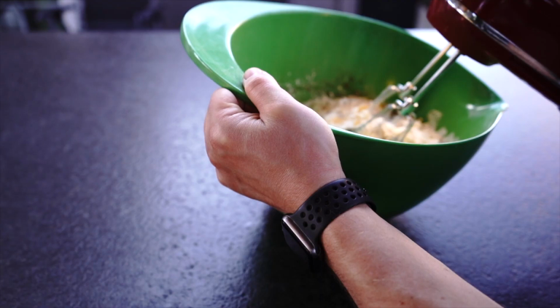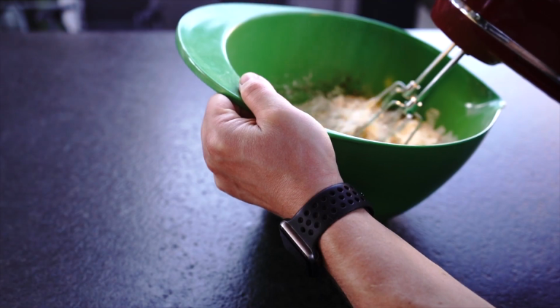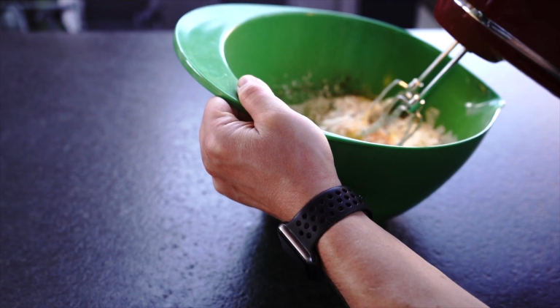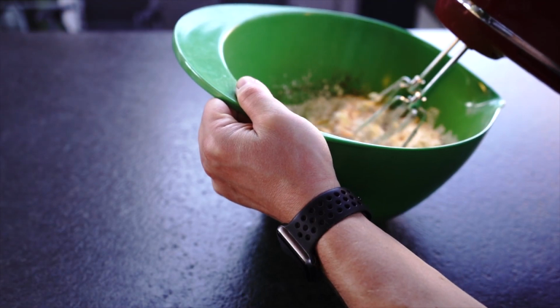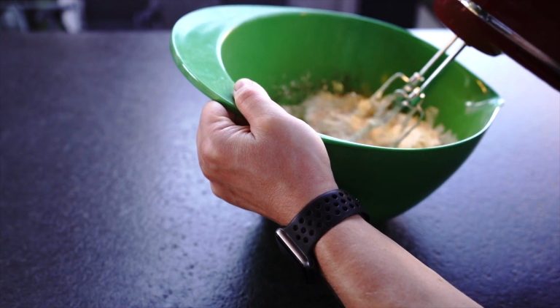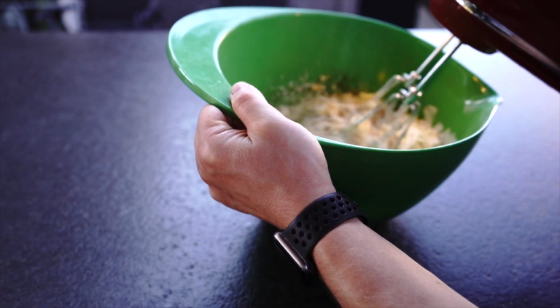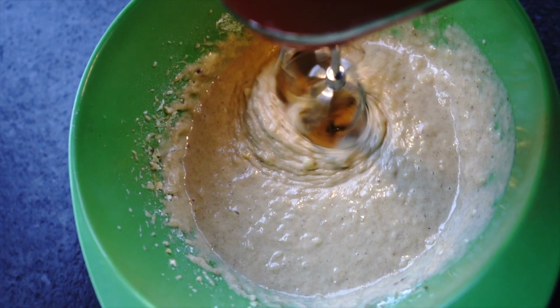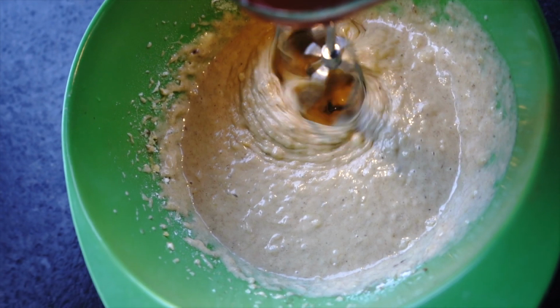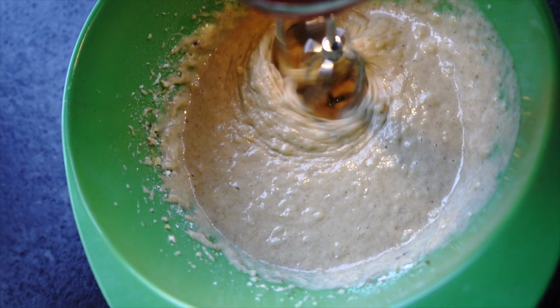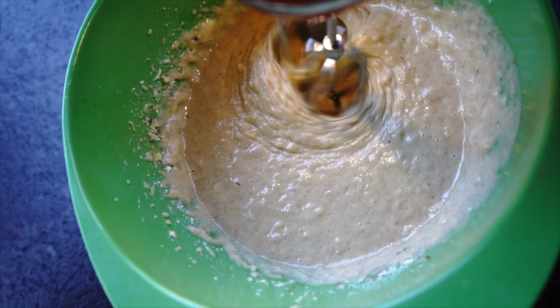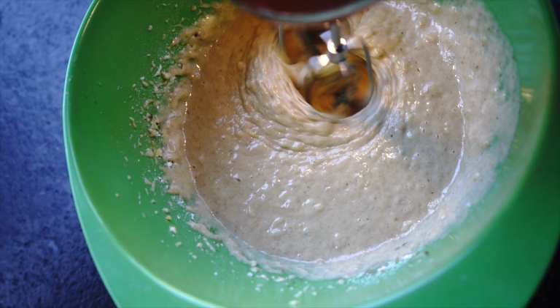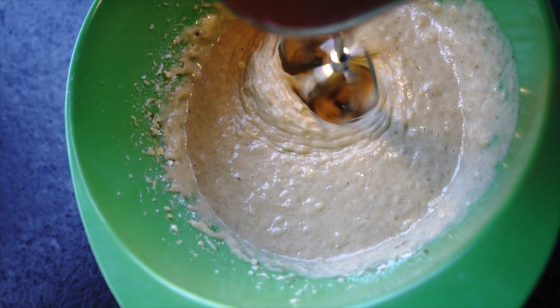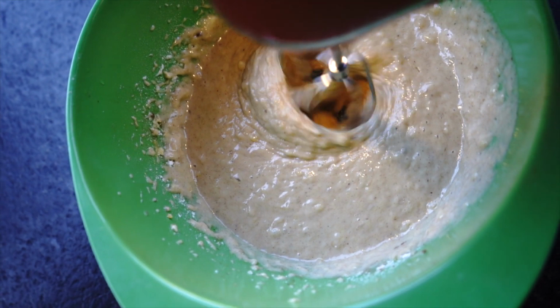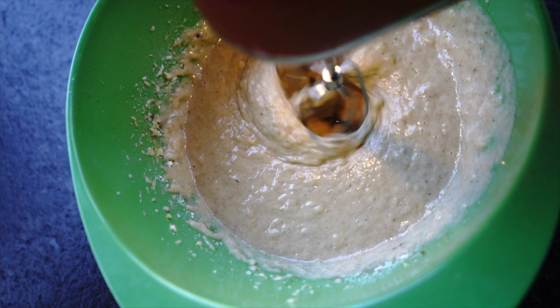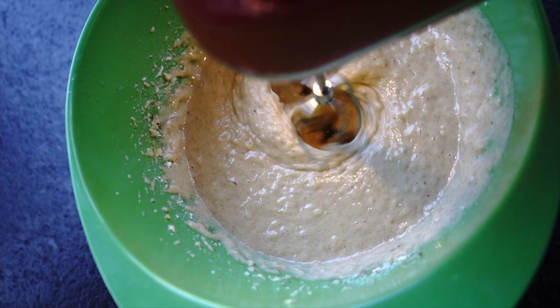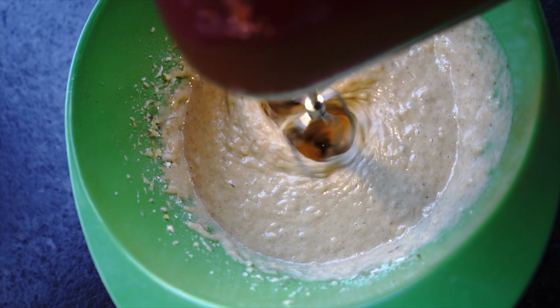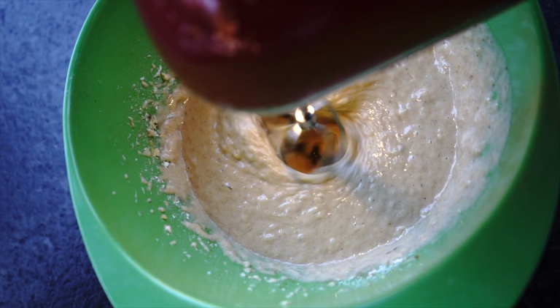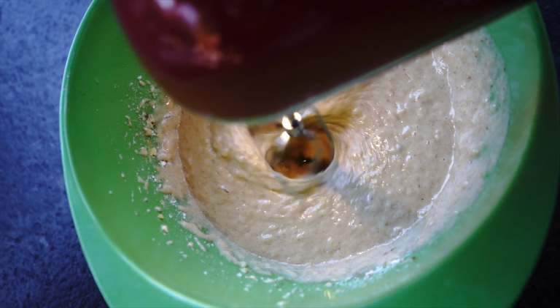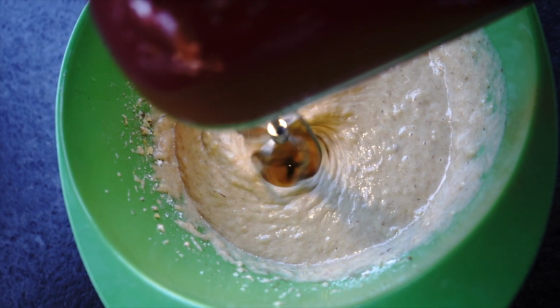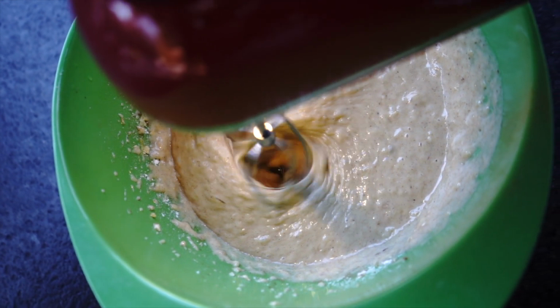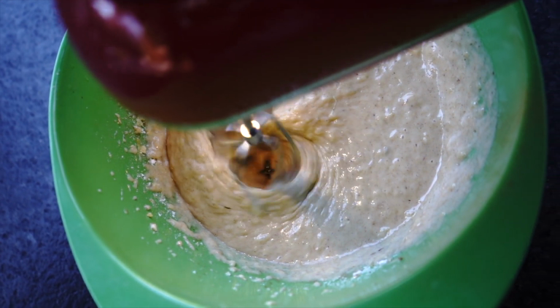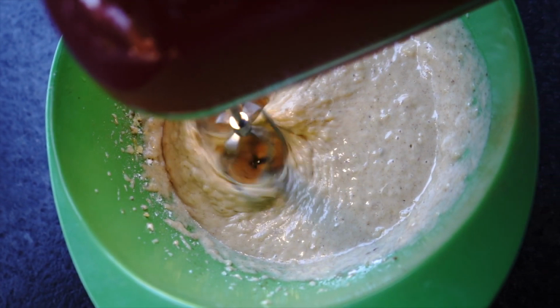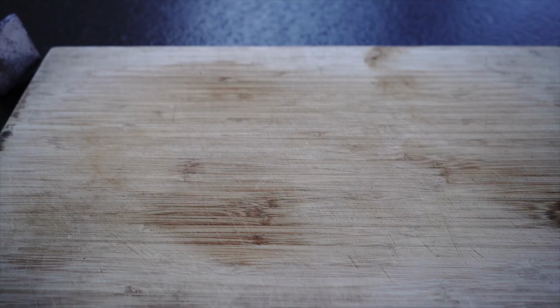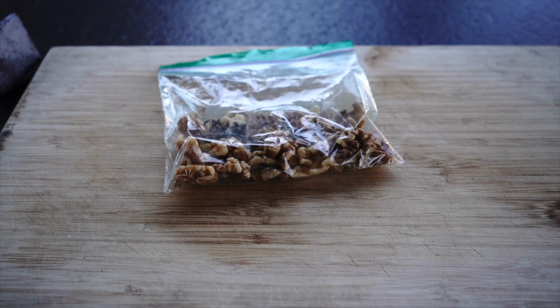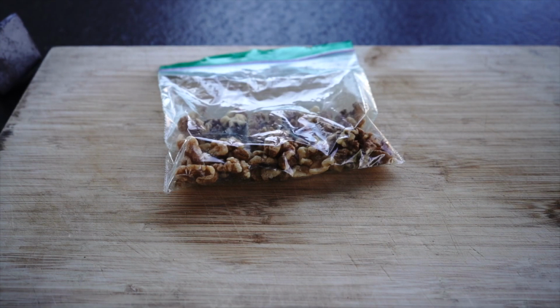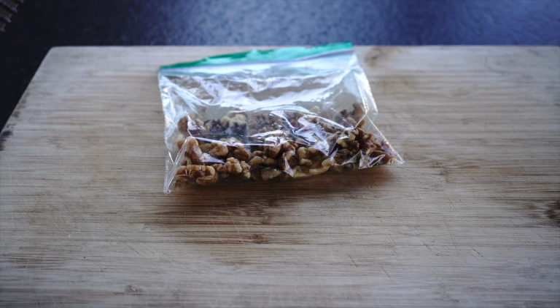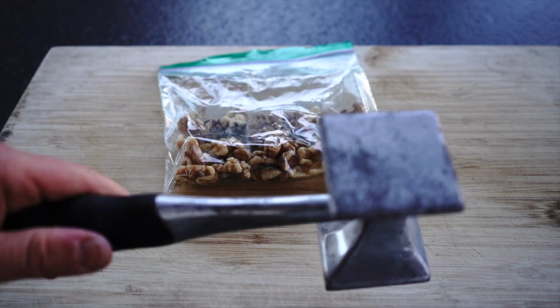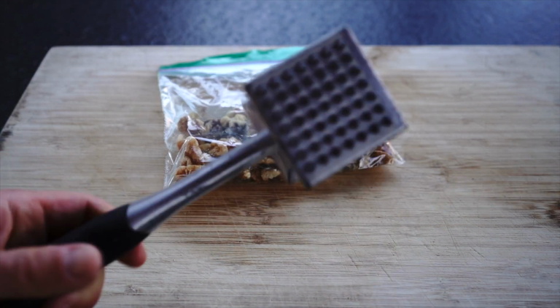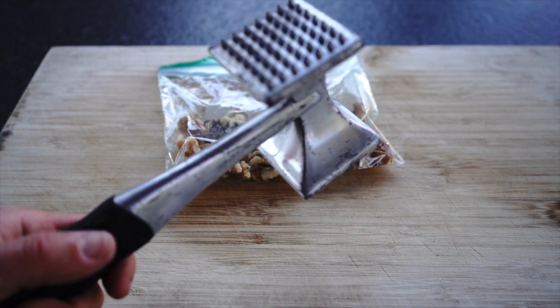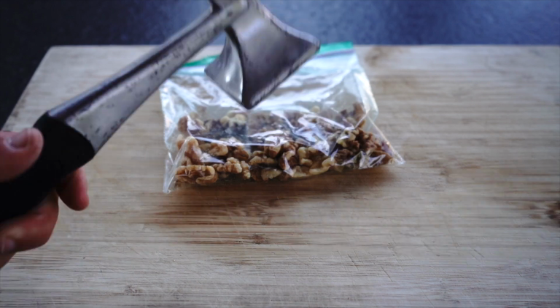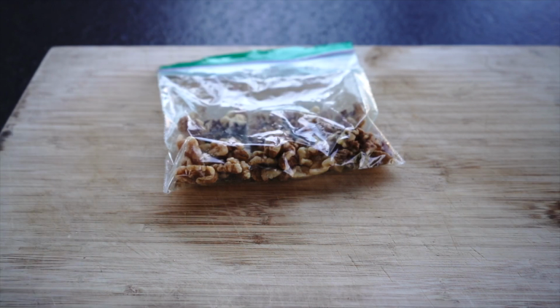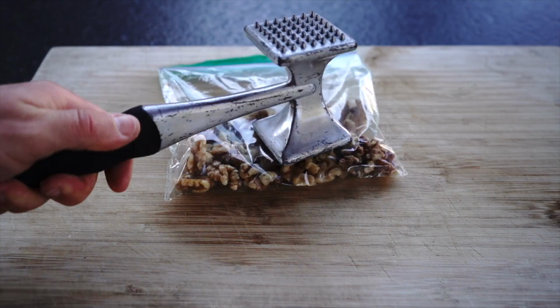Mix everything together with a mixer until all ingredients are incorporated. Make sure not to overmix as it will affect the texture. Chop walnuts, put them in the mix, and give it another few swirls.